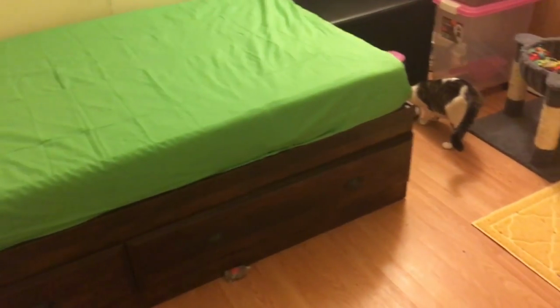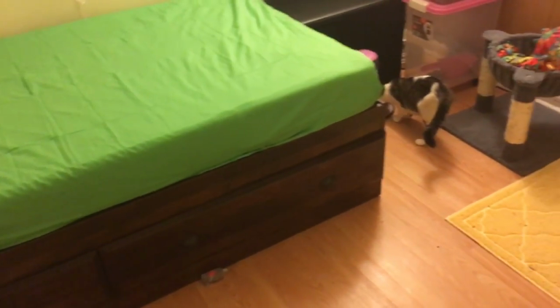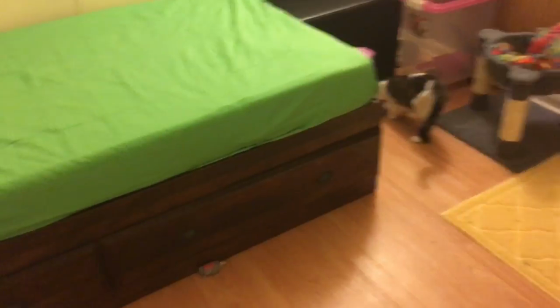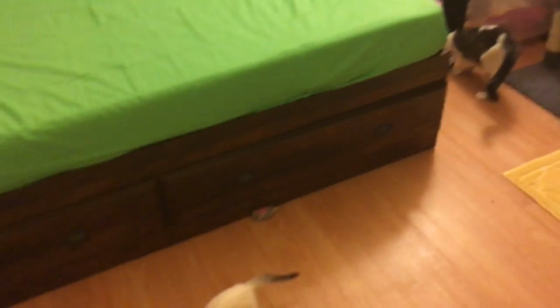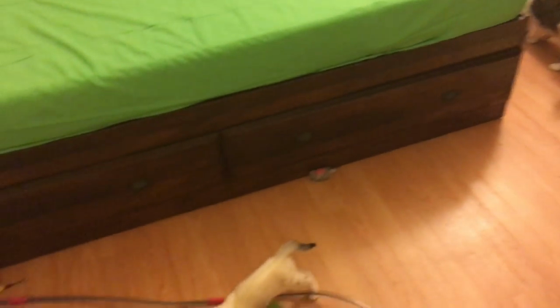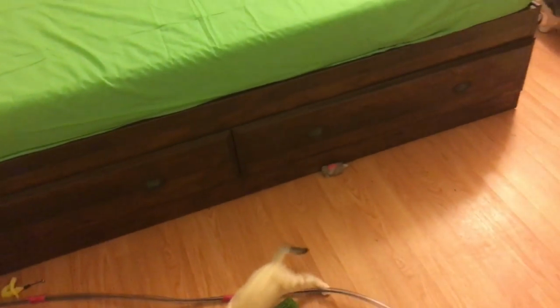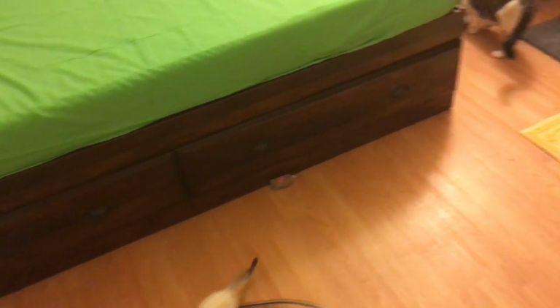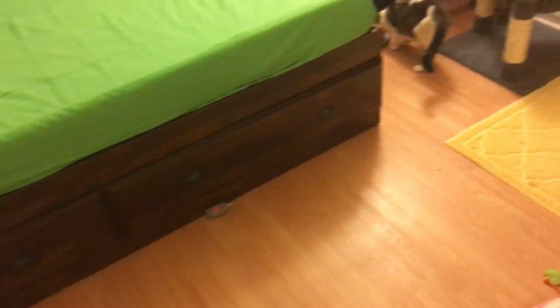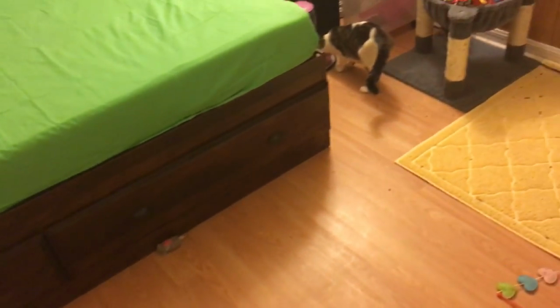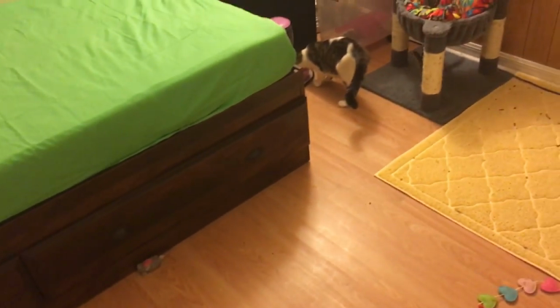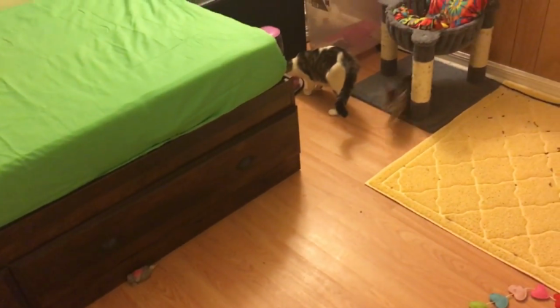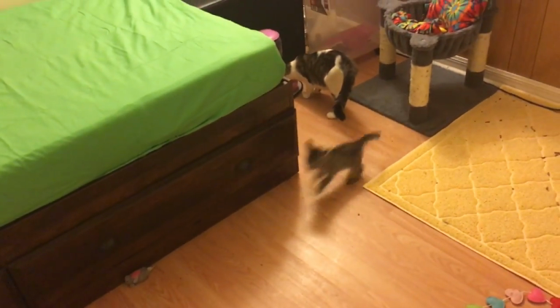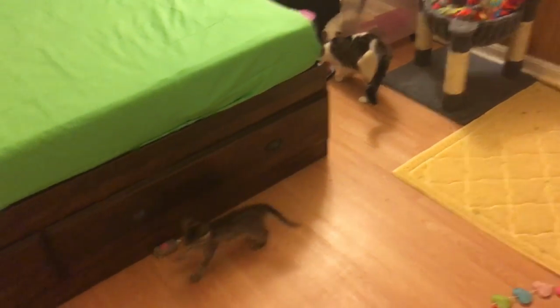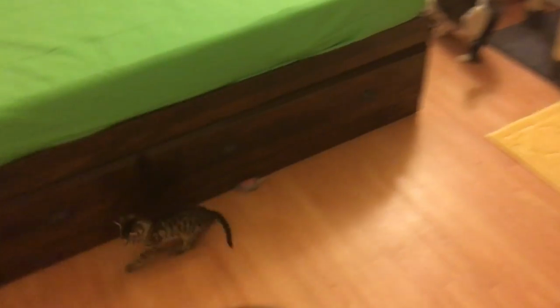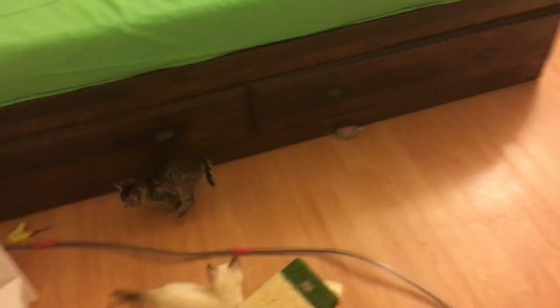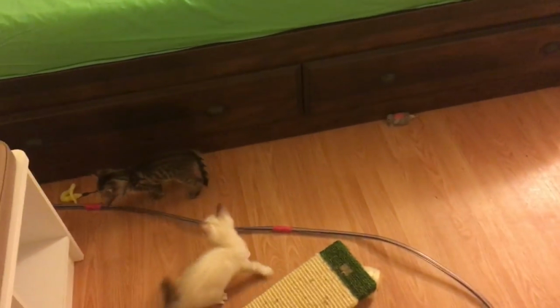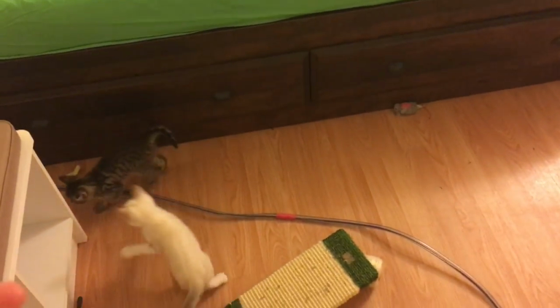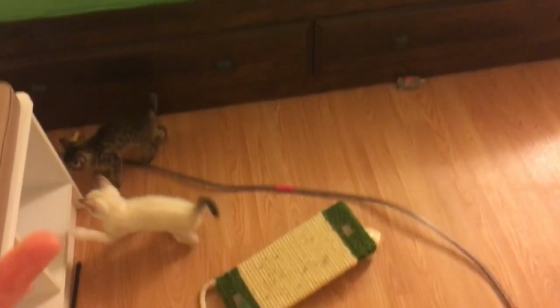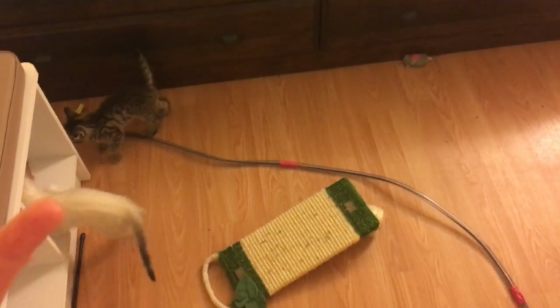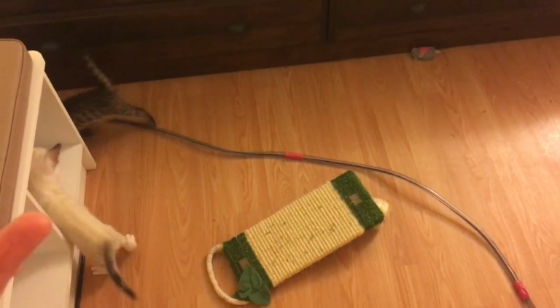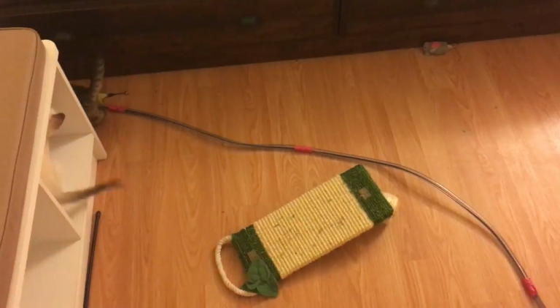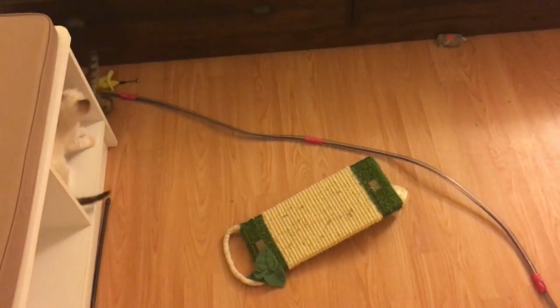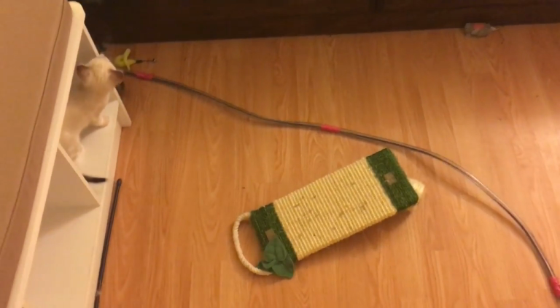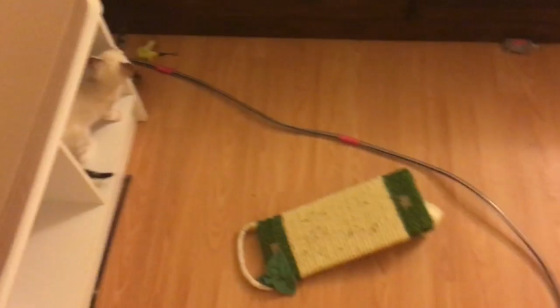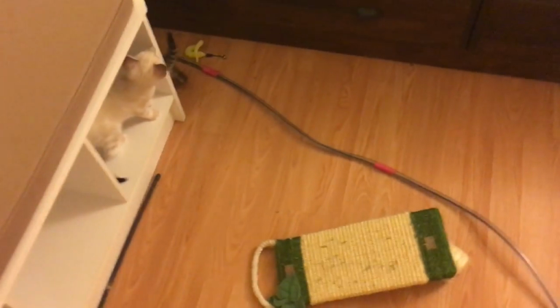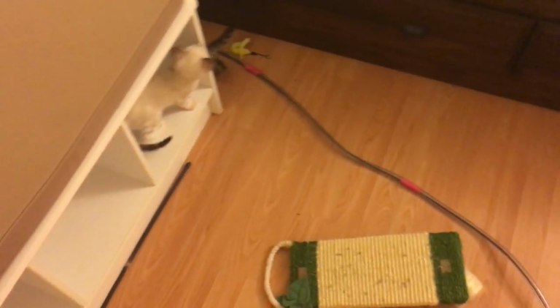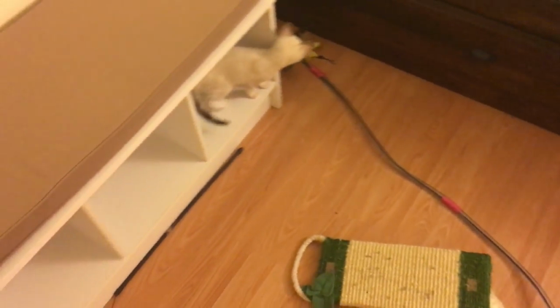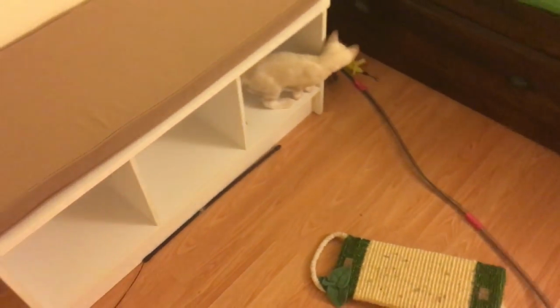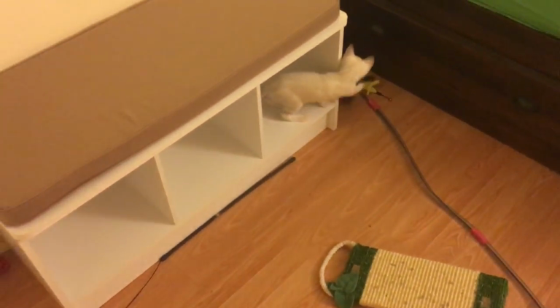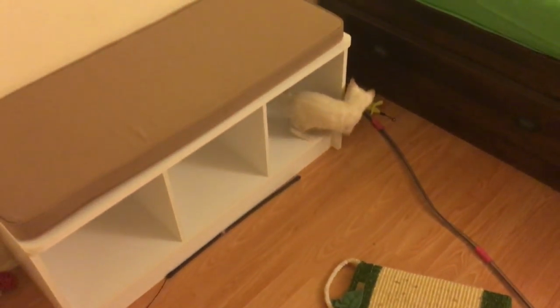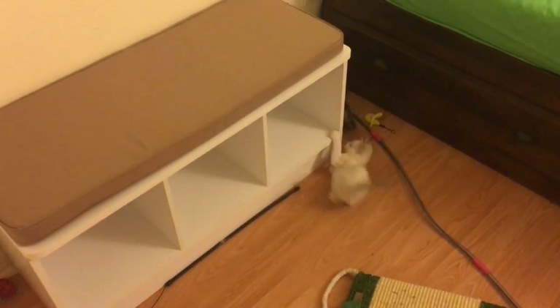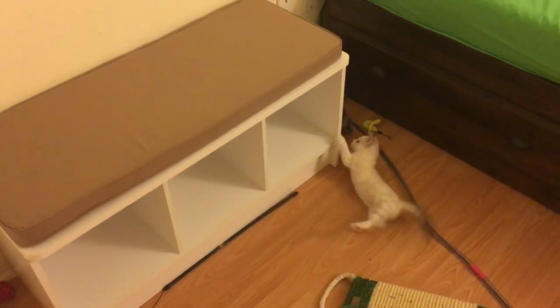They're going to get fixed on the 30th of September and should get adopted the Saturday after, hopefully, if that works out.